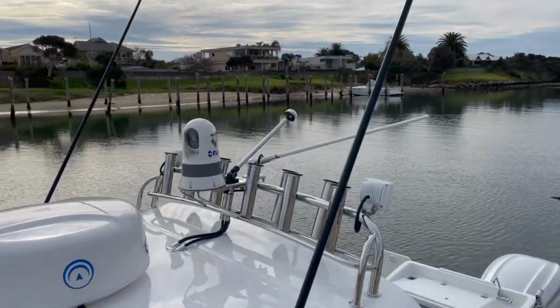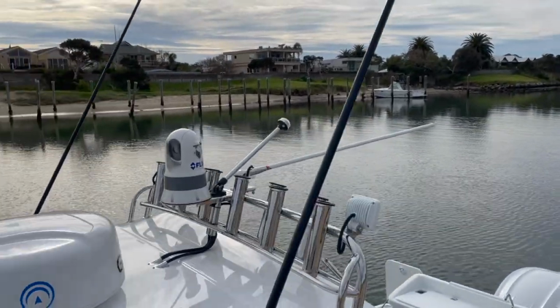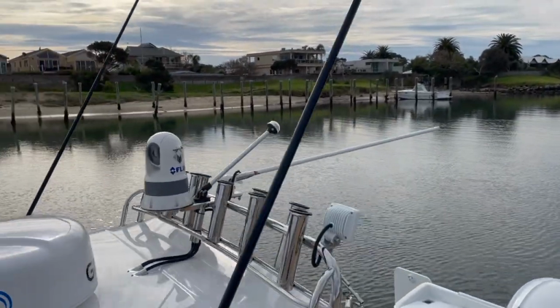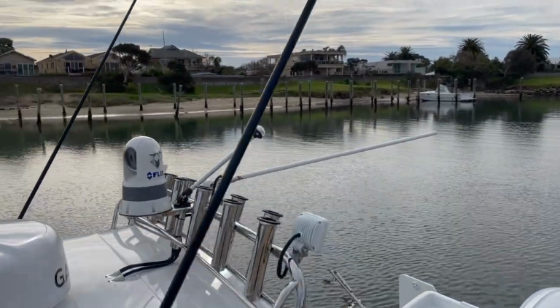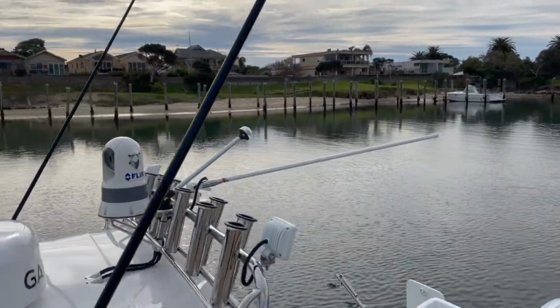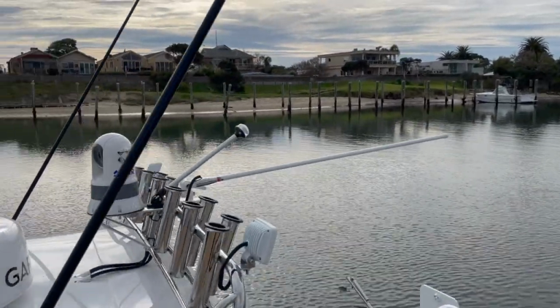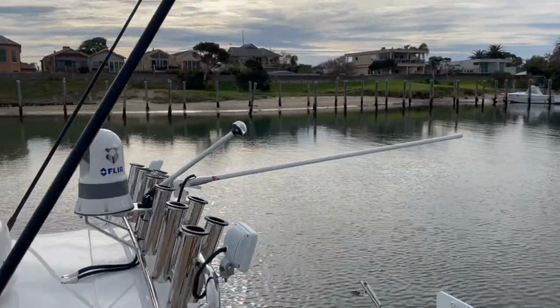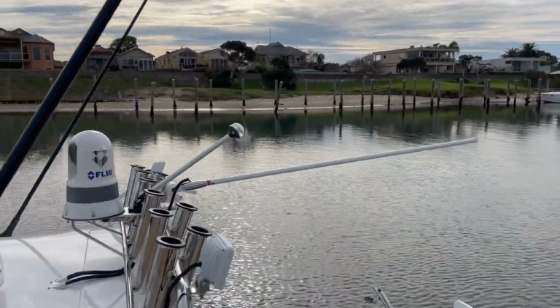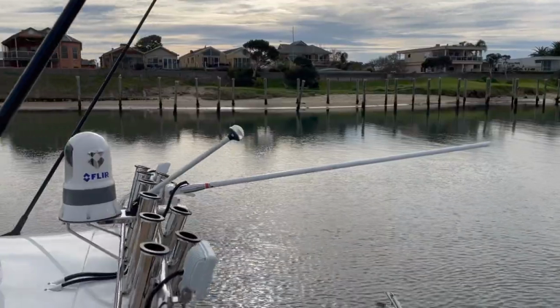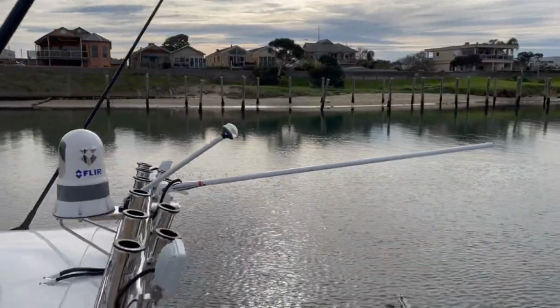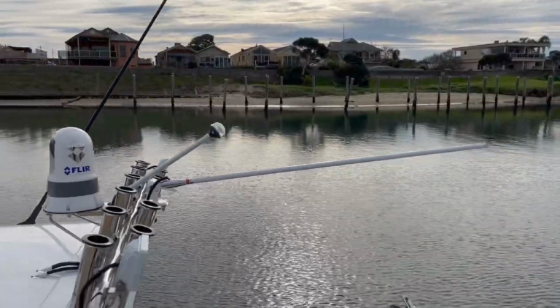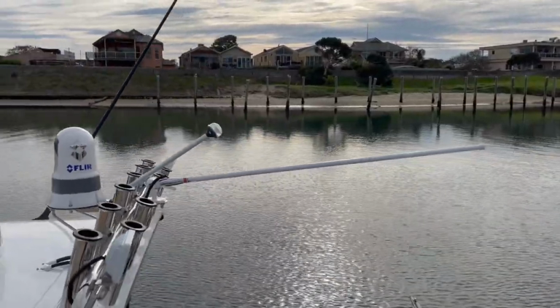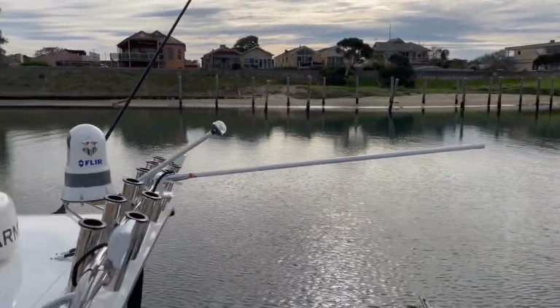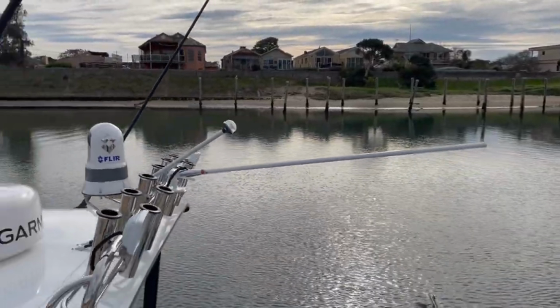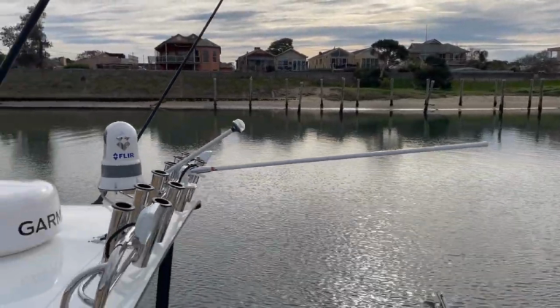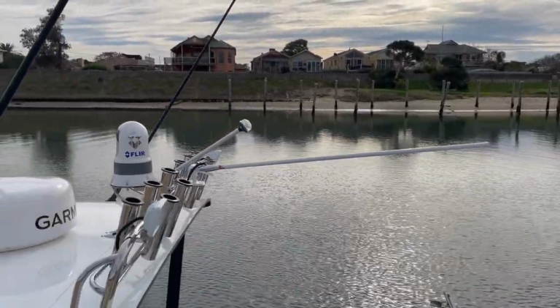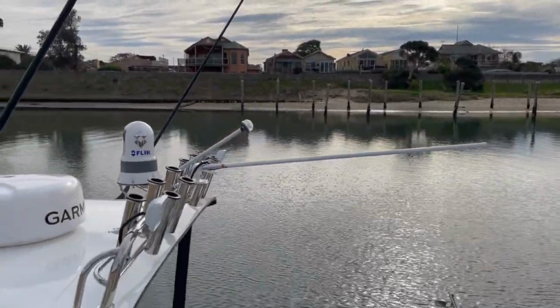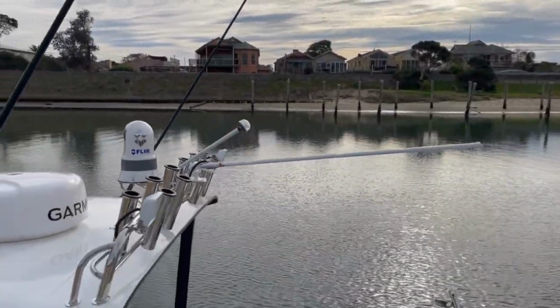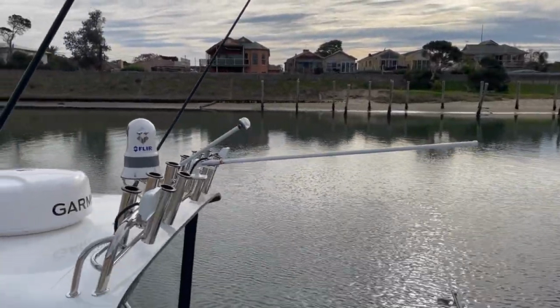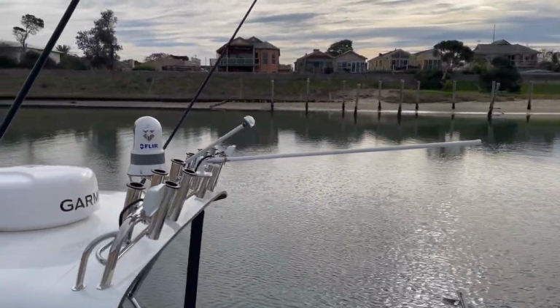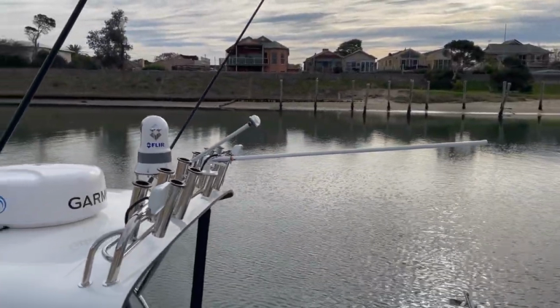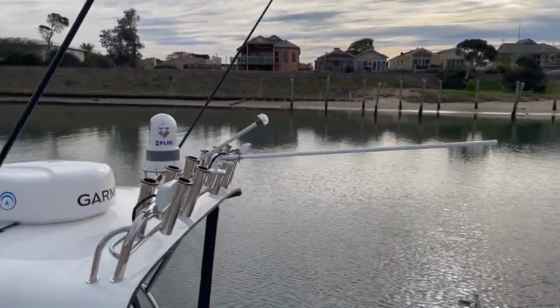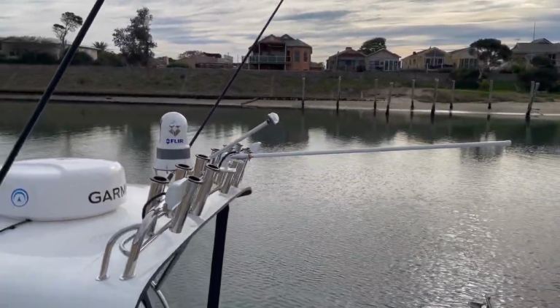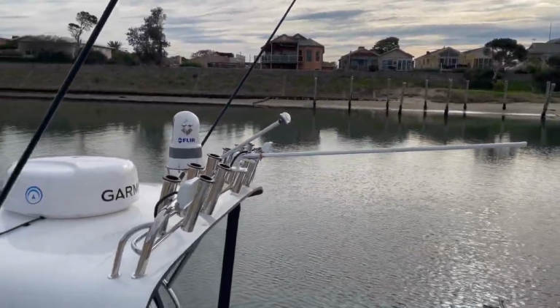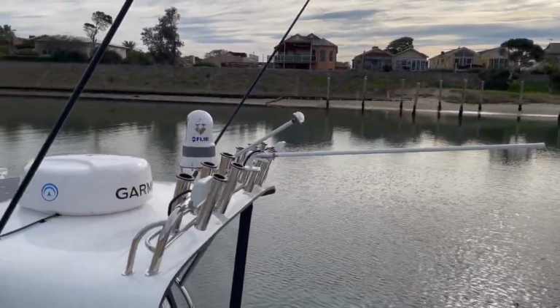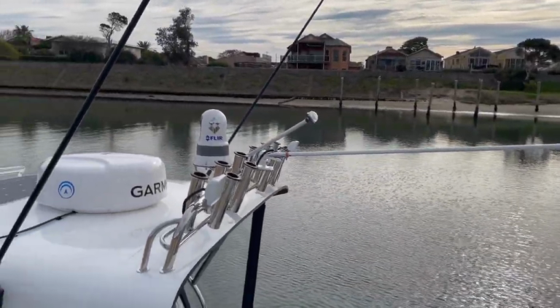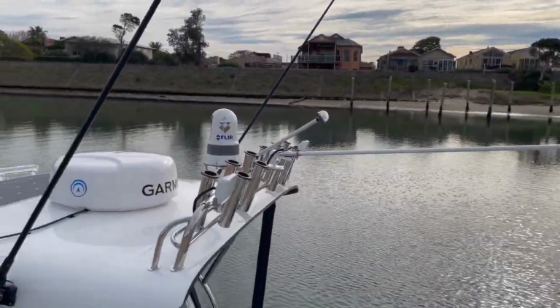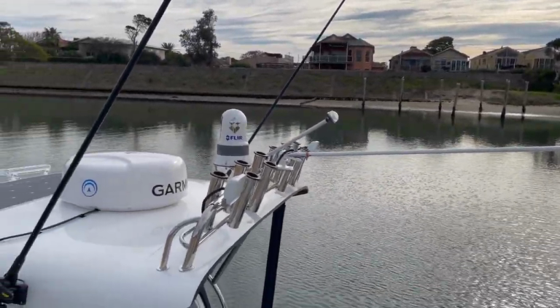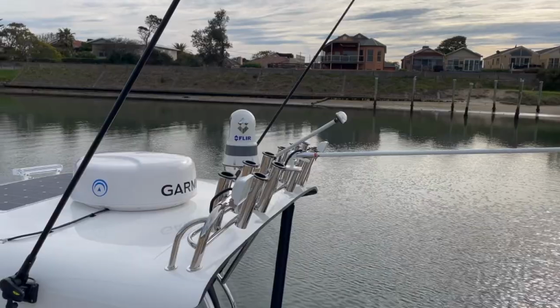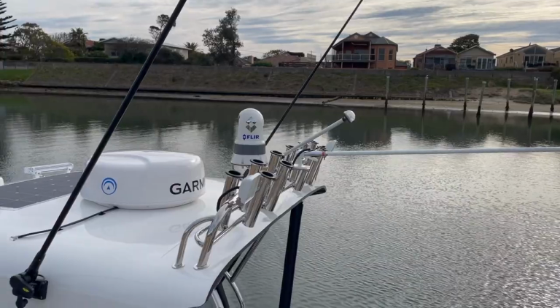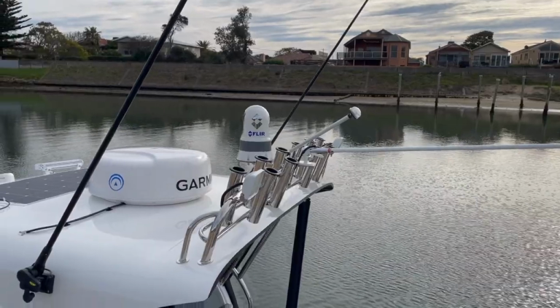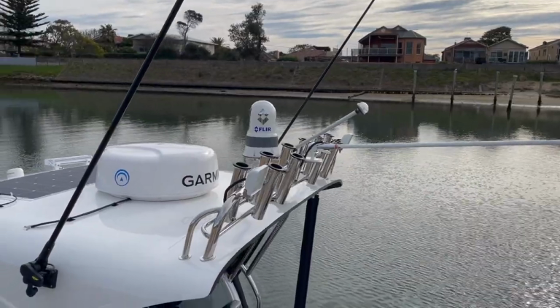Got an anchor light behind that, and the antenna in the middle of those two is for our Wi-Fi, which has got in-house Wi-Fi on the boat.